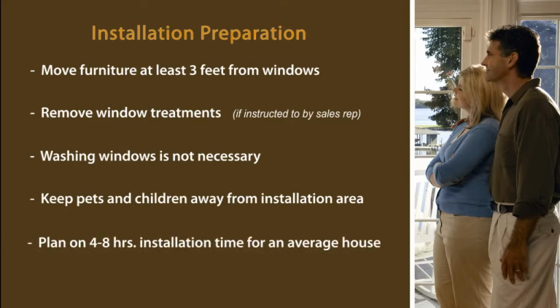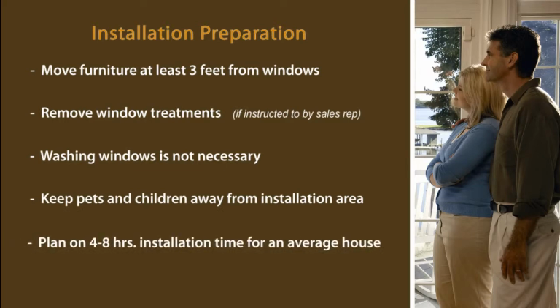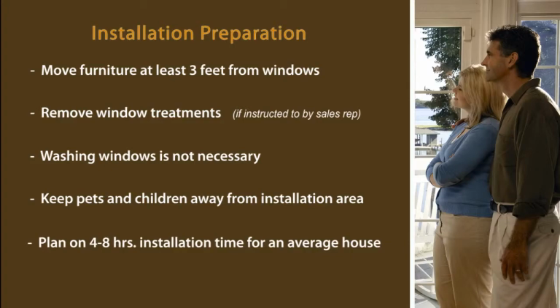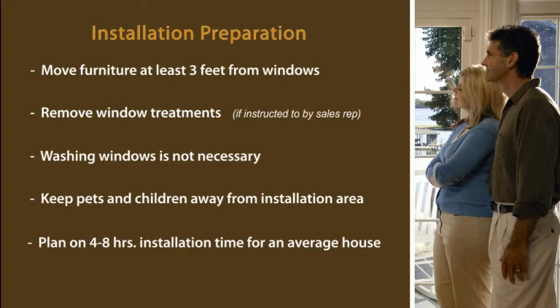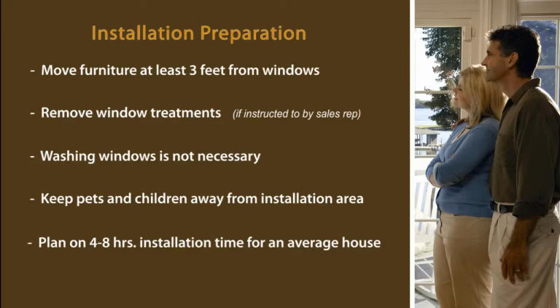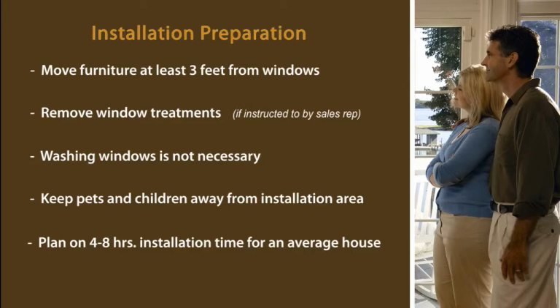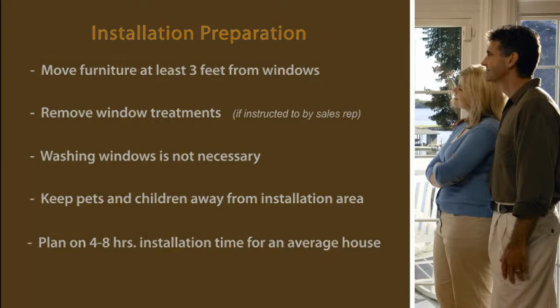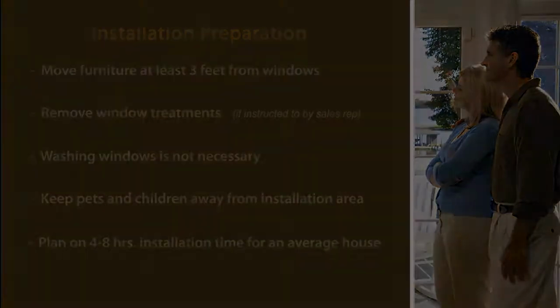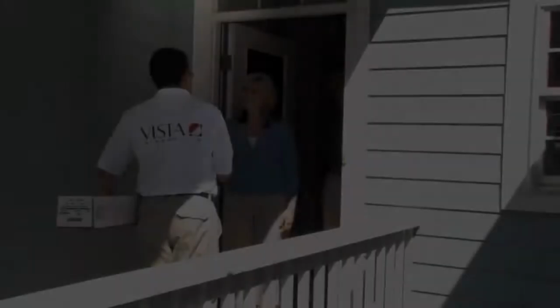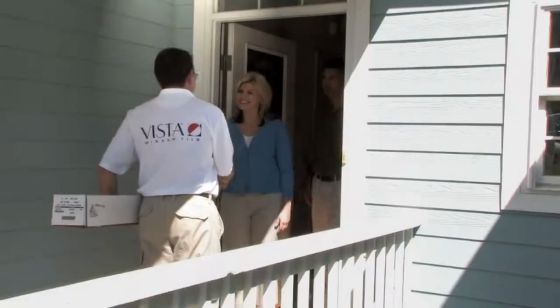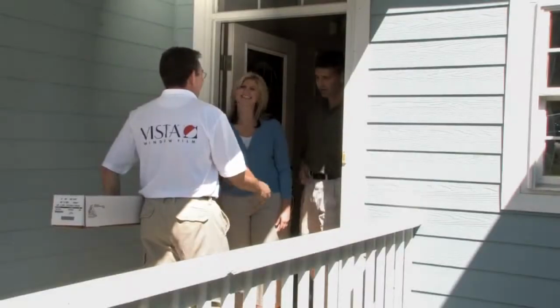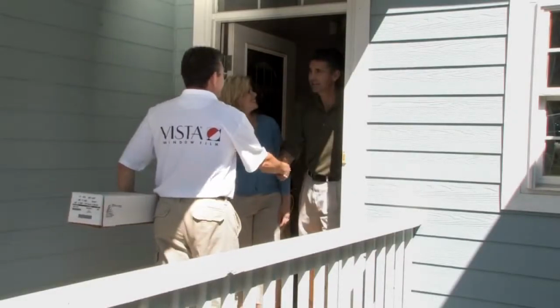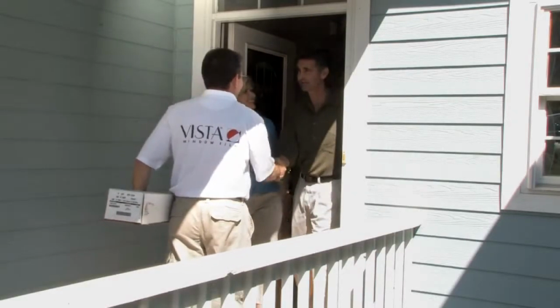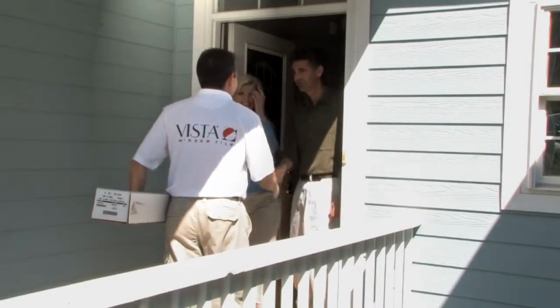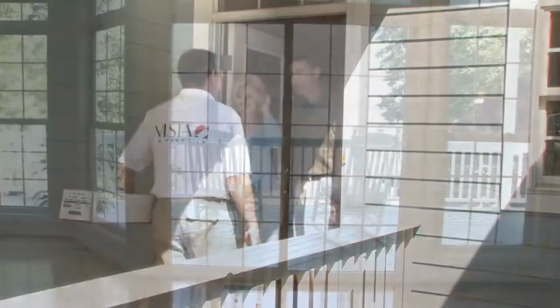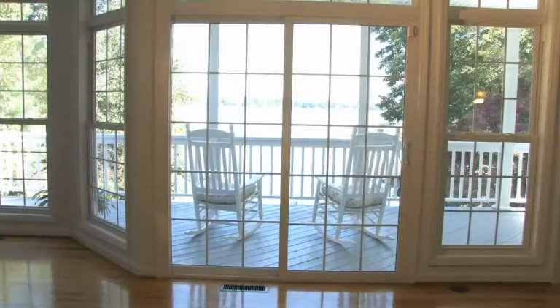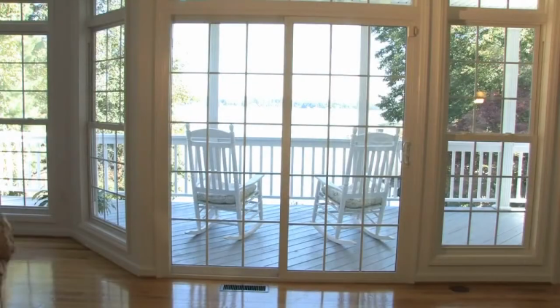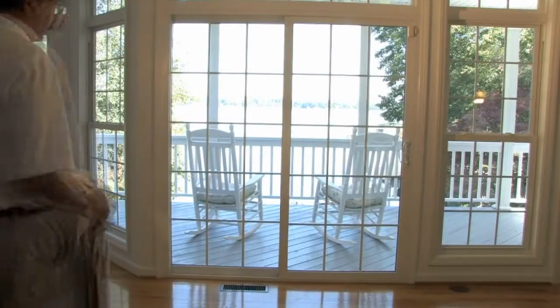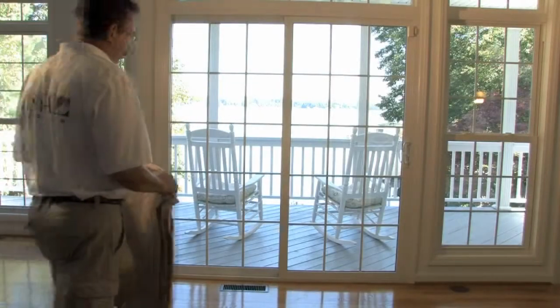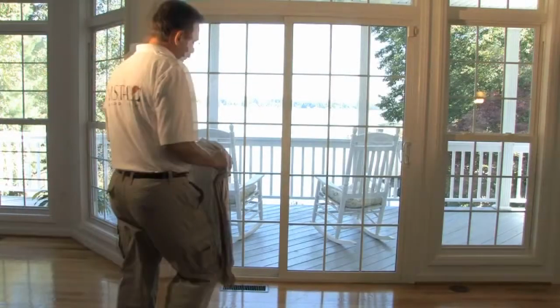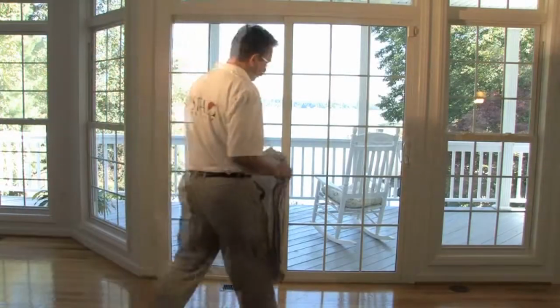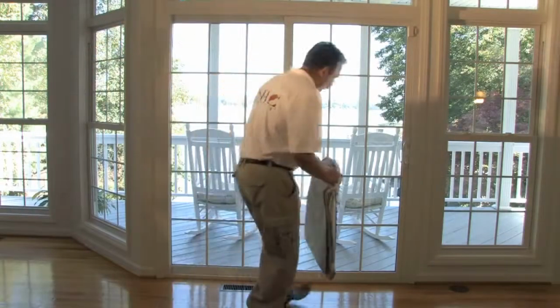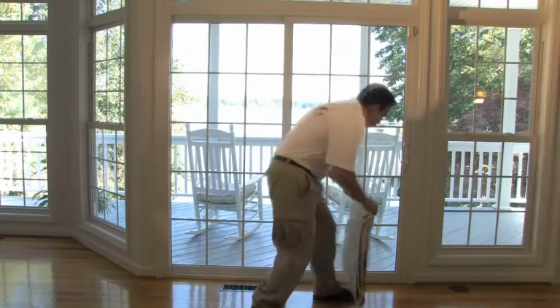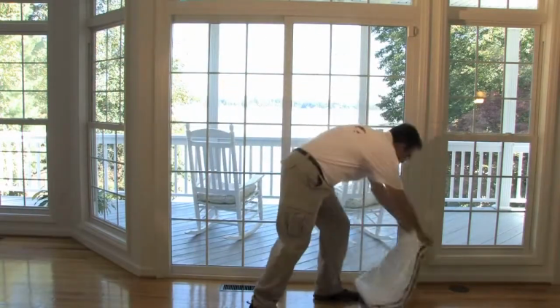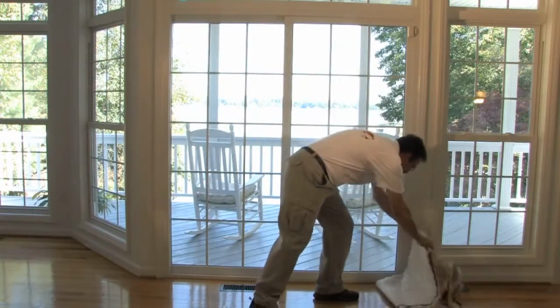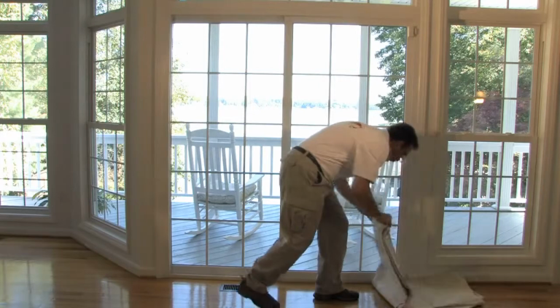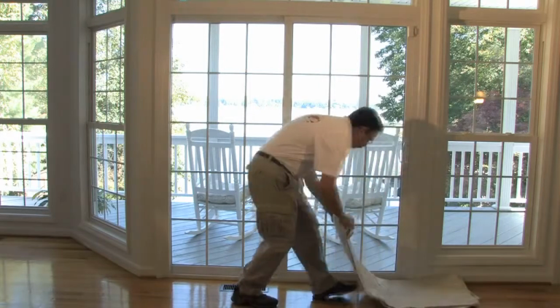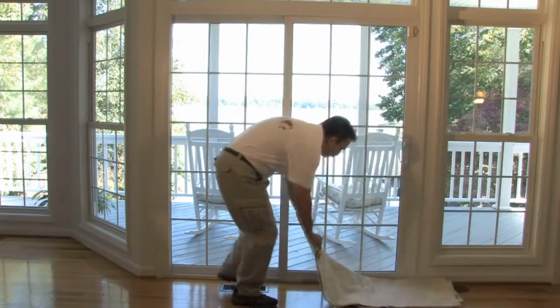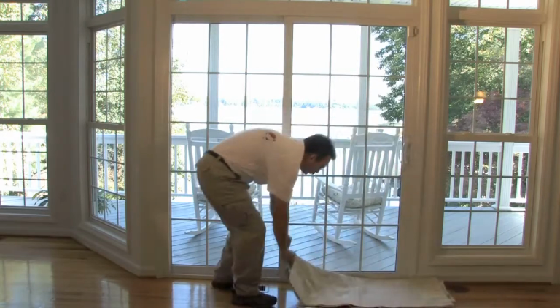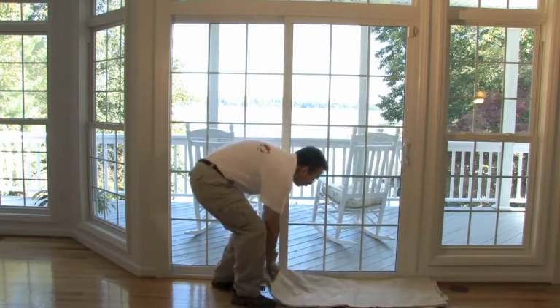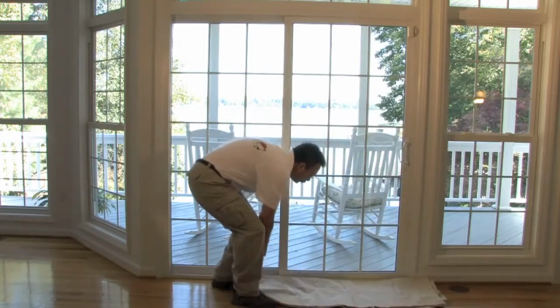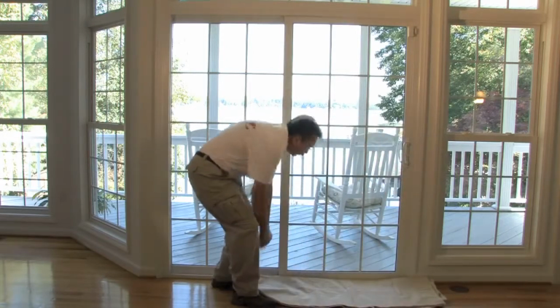Plan on four to eight hours to complete a full installation on an average-sized home. Upon arriving, your Vista installer will put down a drop cloth to protect your flooring from any overspray of cleaning and application solutions. There are no odors or VOC concerns when applying window film.